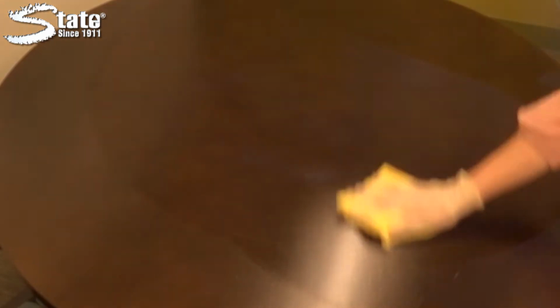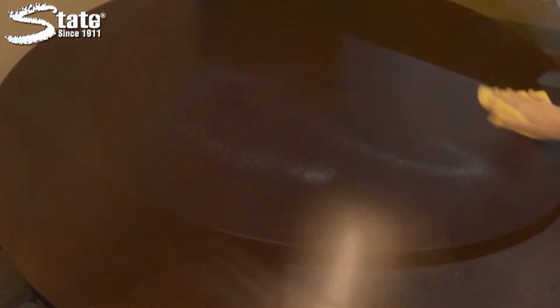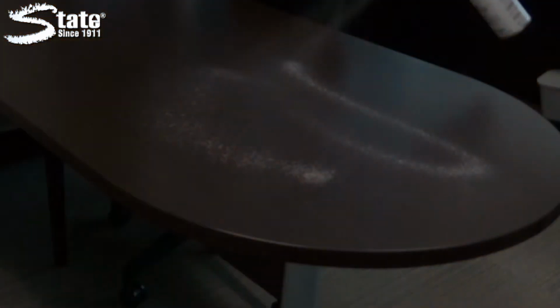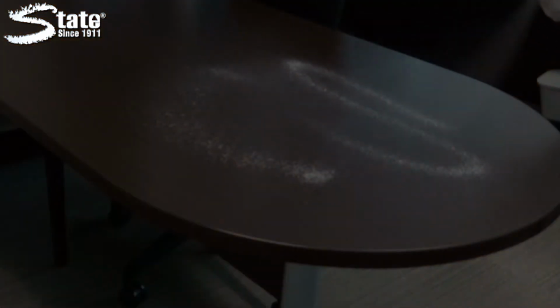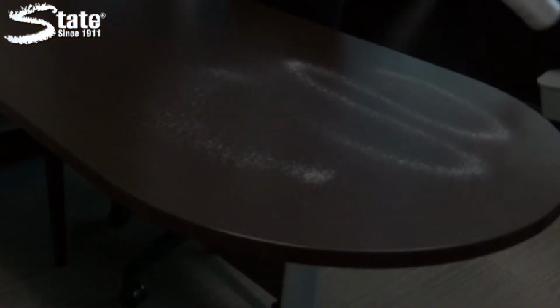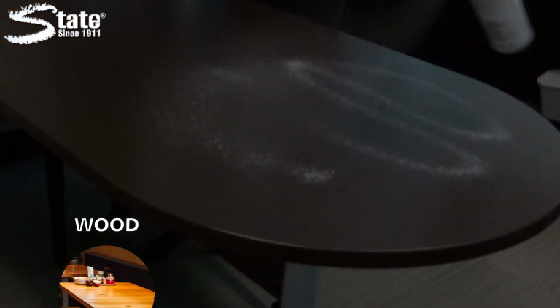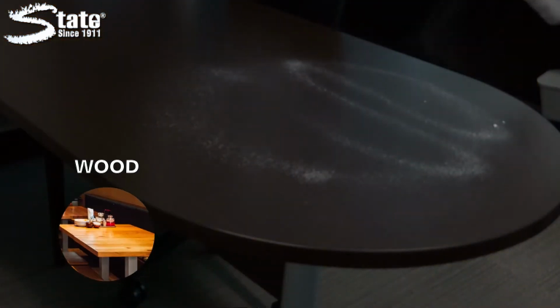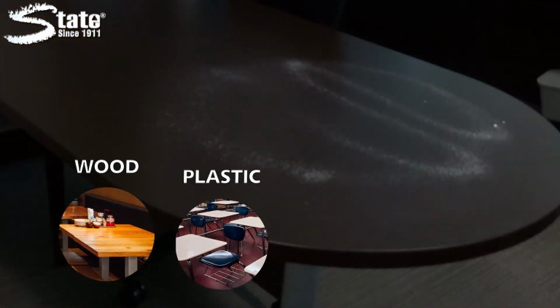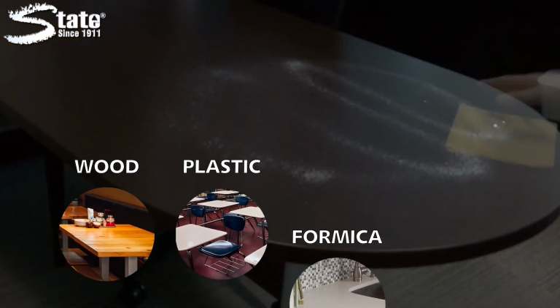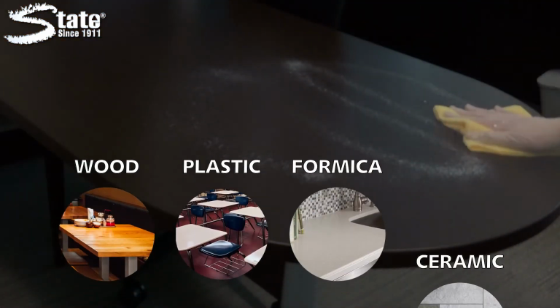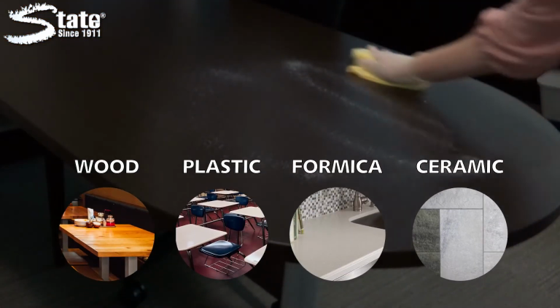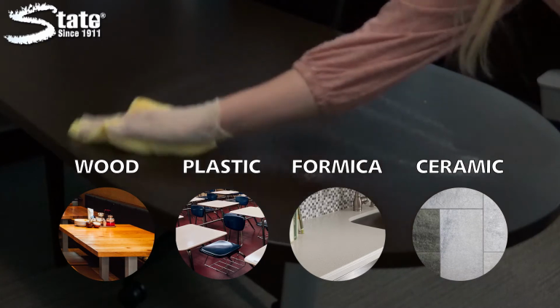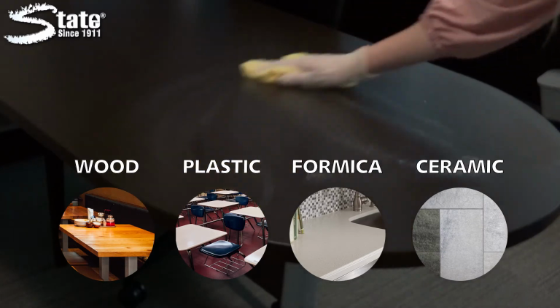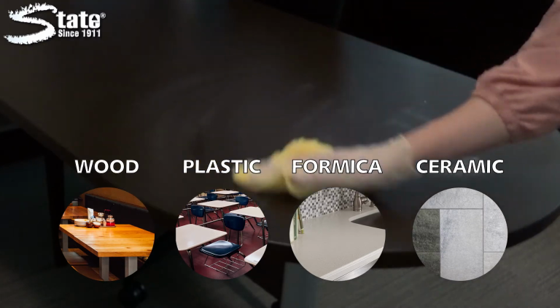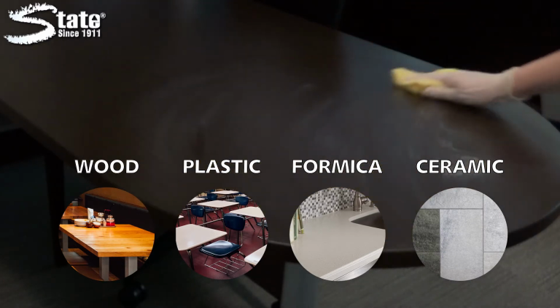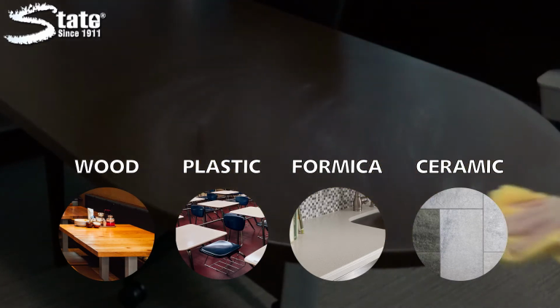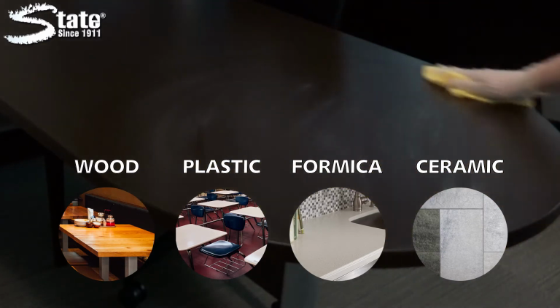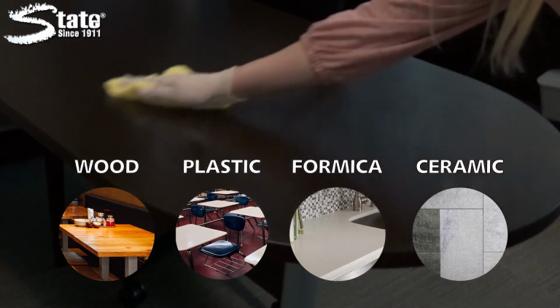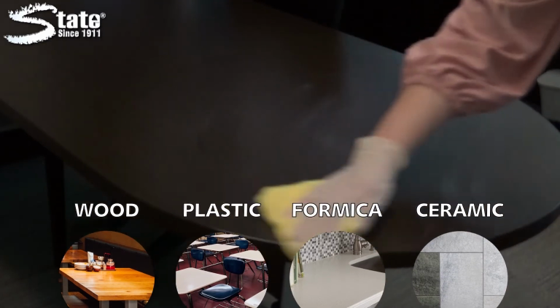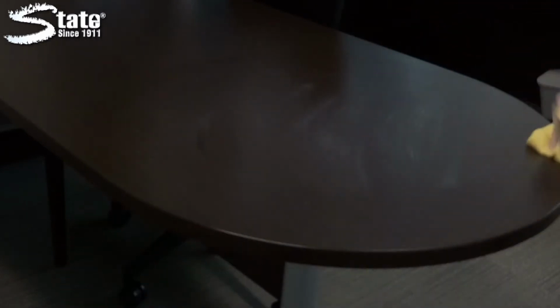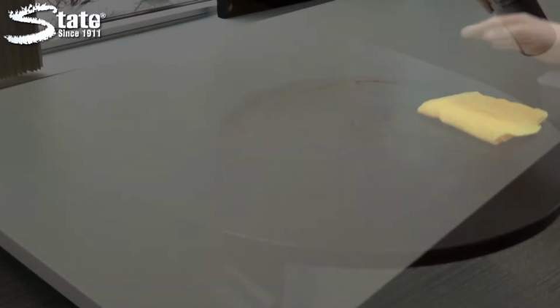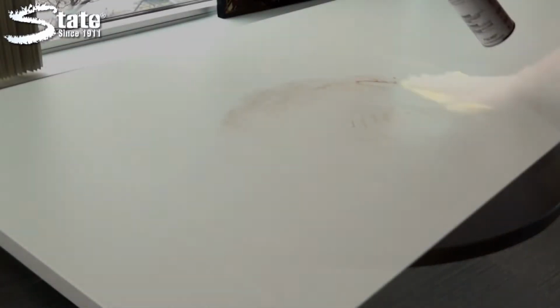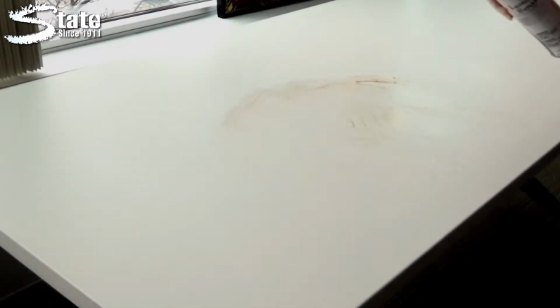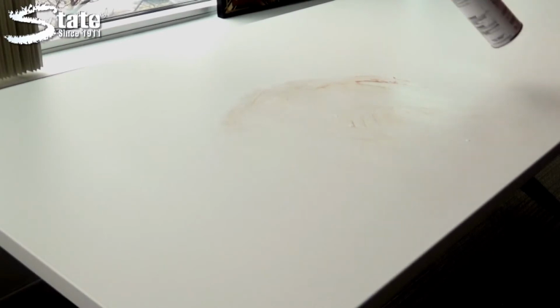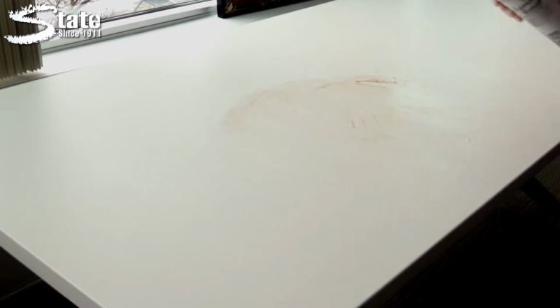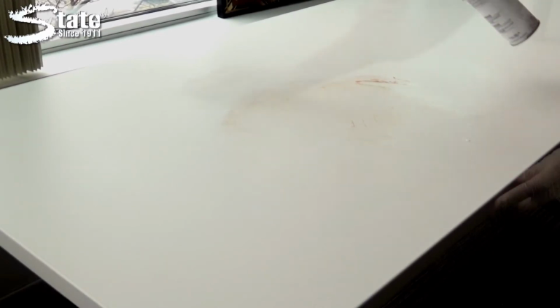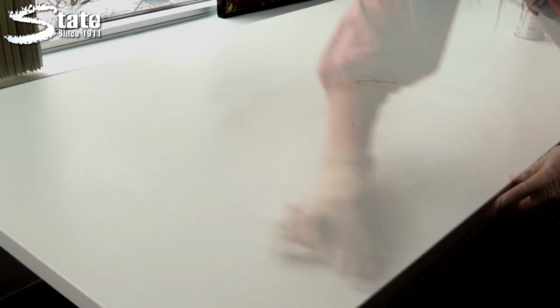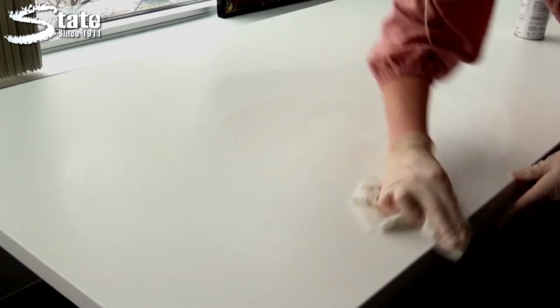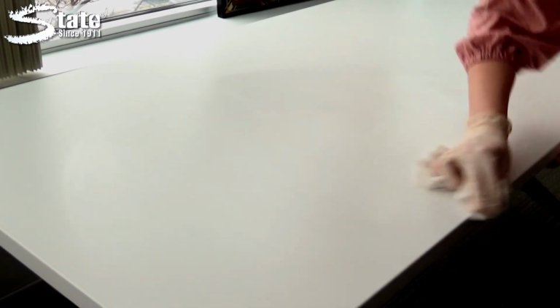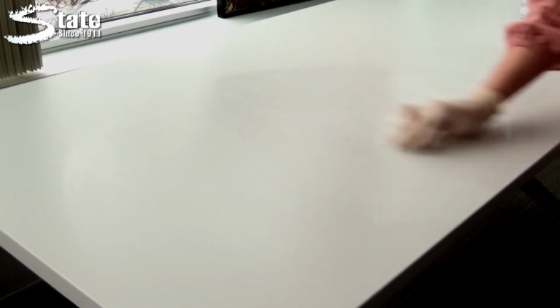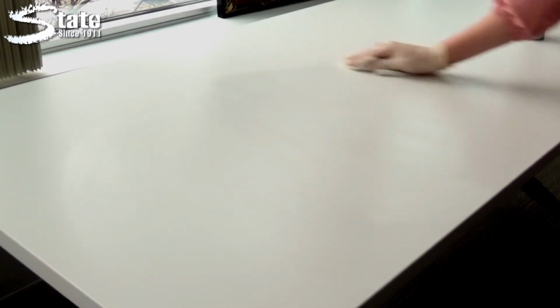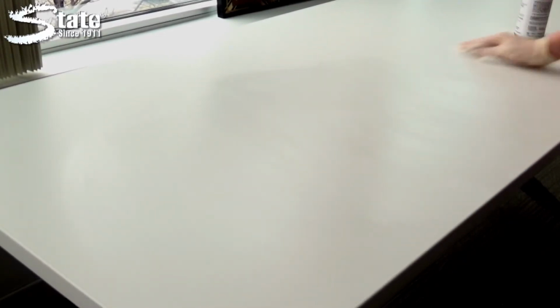Easily apply Lemonsense to wood, plastic, formica, ceramic tile, as well as a variety of other surfaces. Simply spray Lemonsense onto the surface and wipe away for a clean, lasting shine.